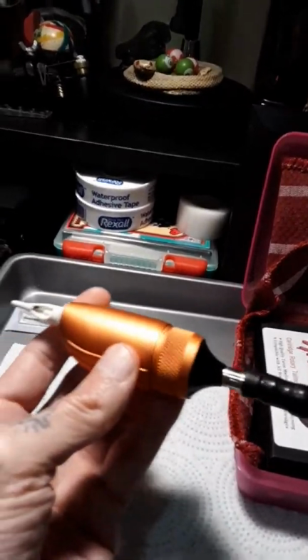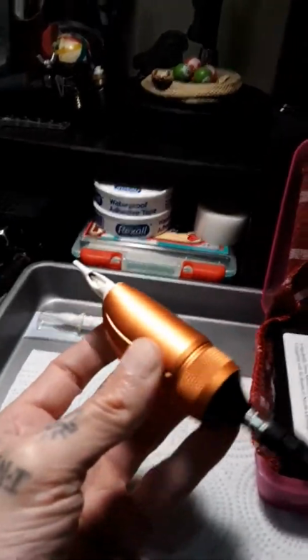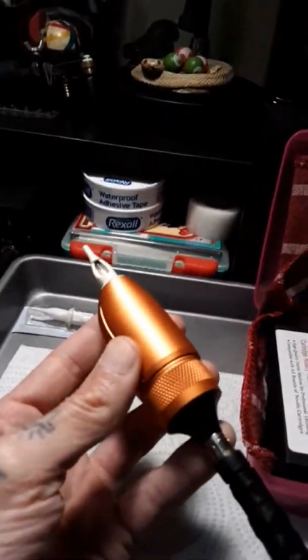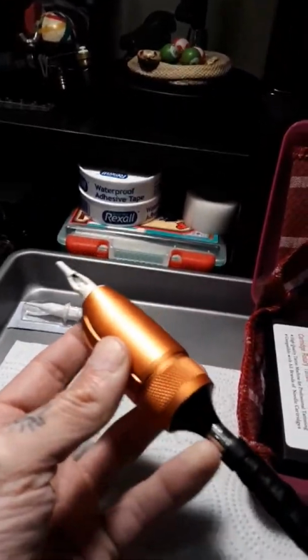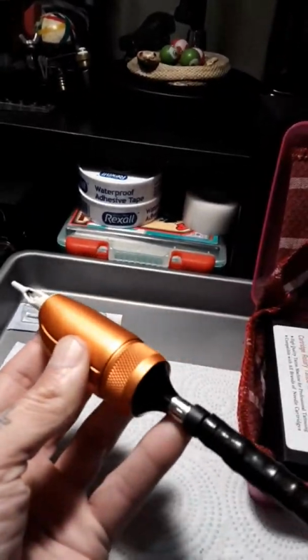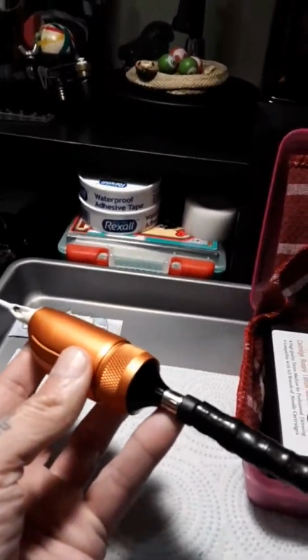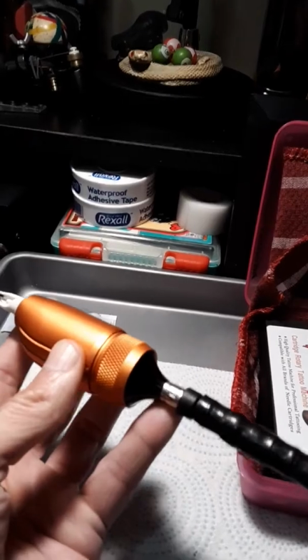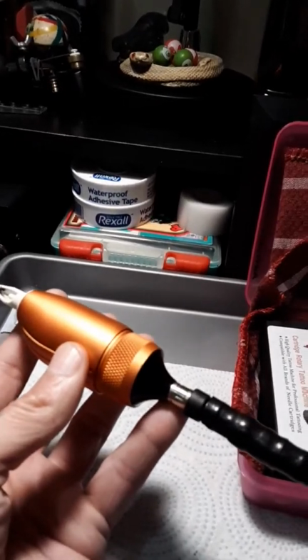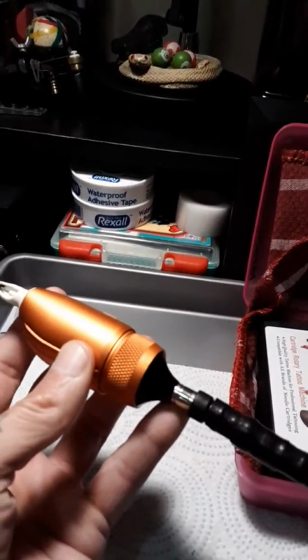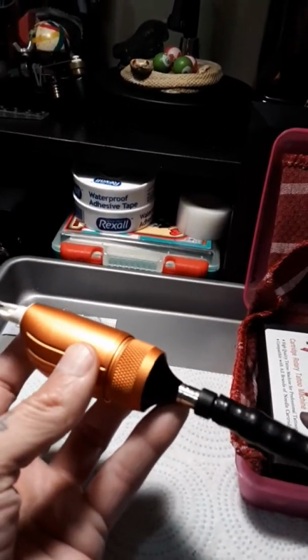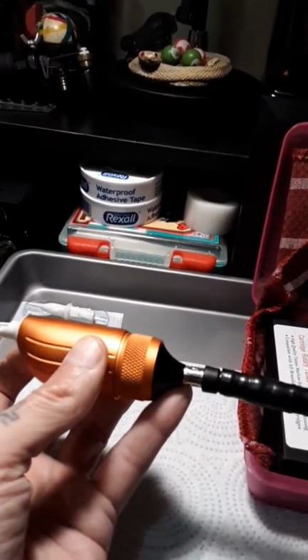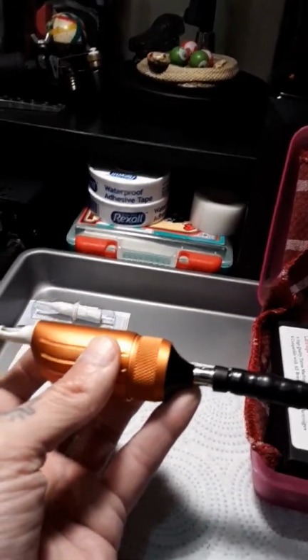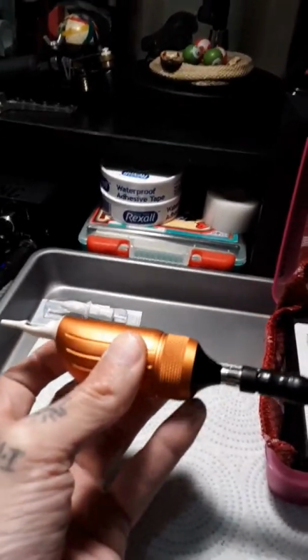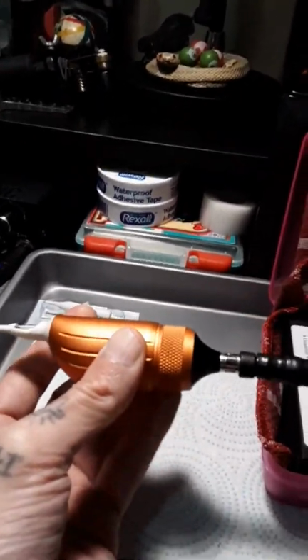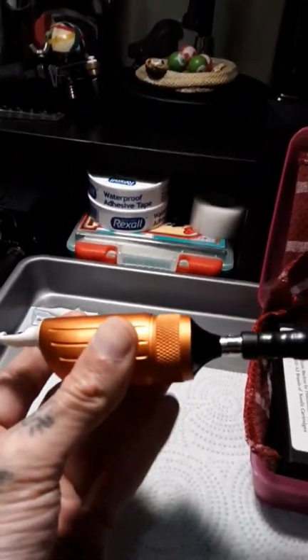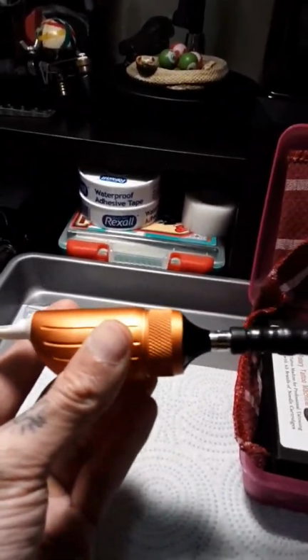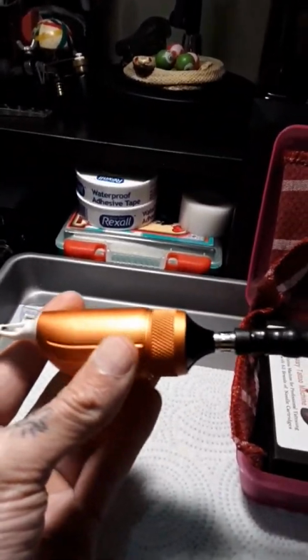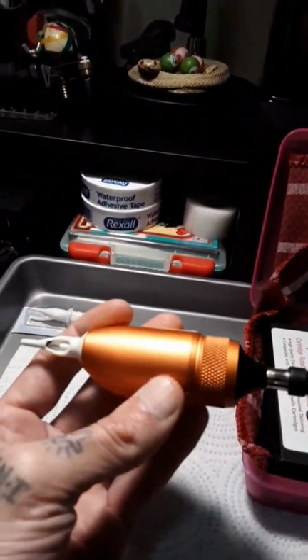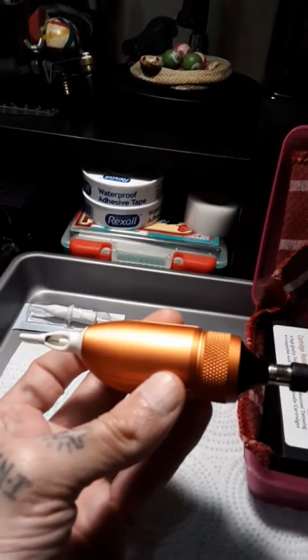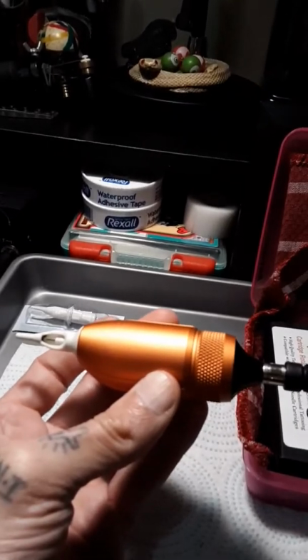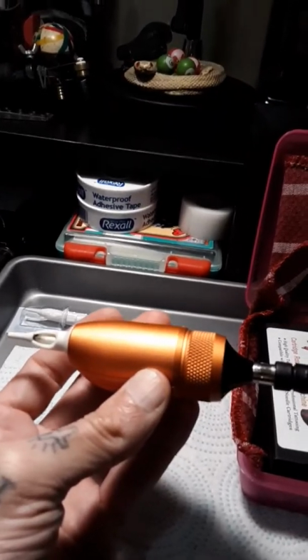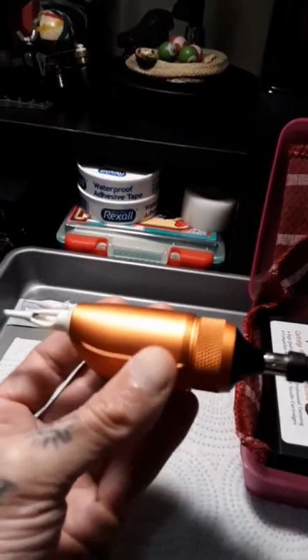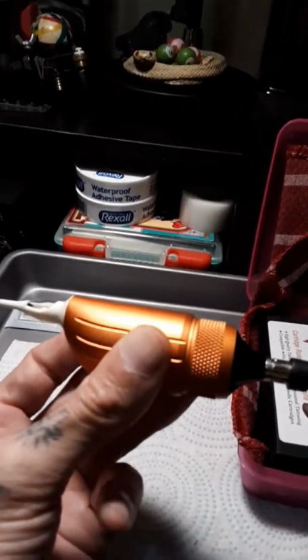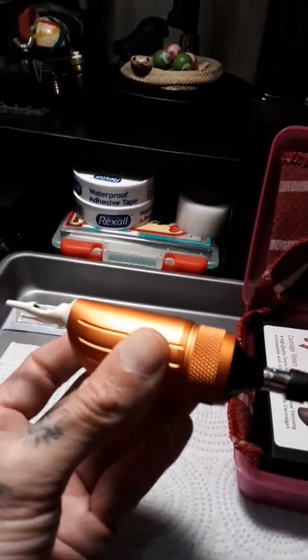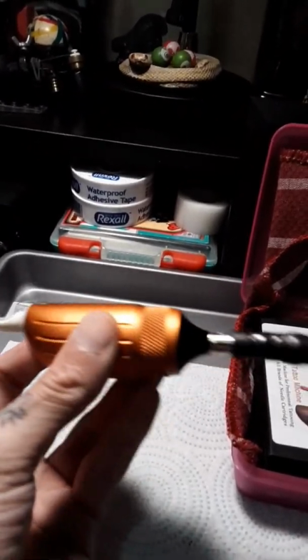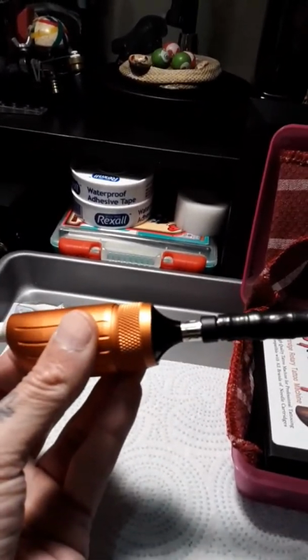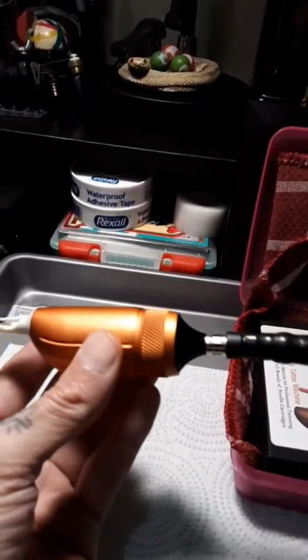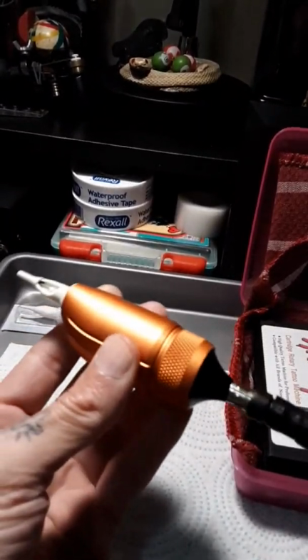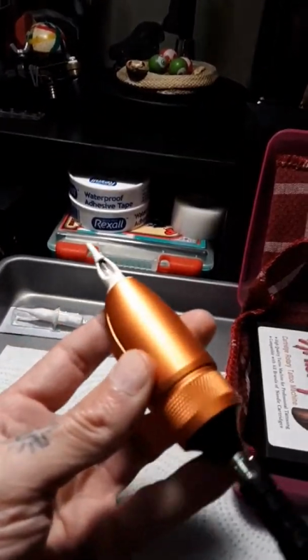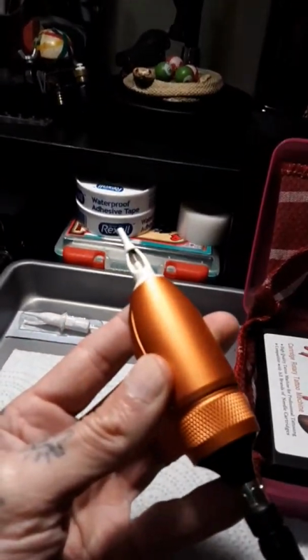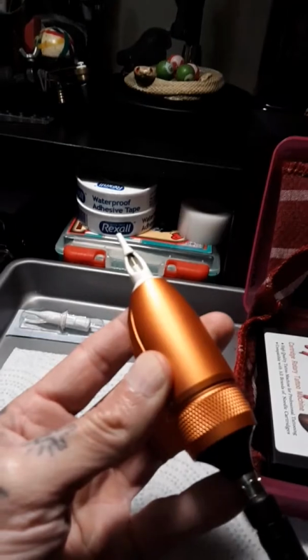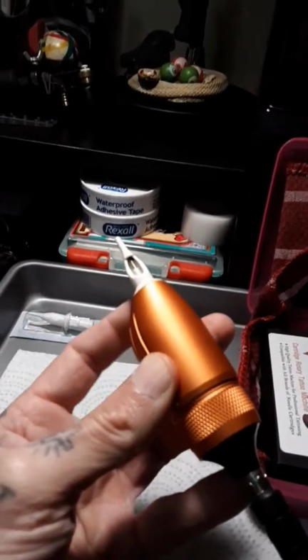I'm going to do one more video about the stroke length with coil machines, because the very first one I made was my very first video ever, and I think I could maybe explain things a little bit better. I was a little nervous my first video.